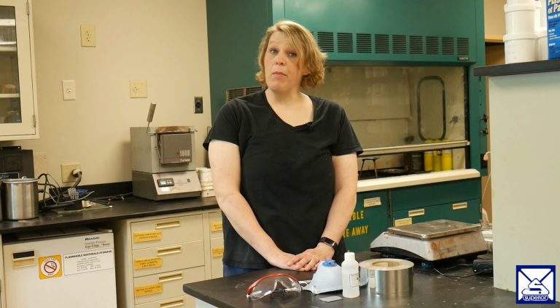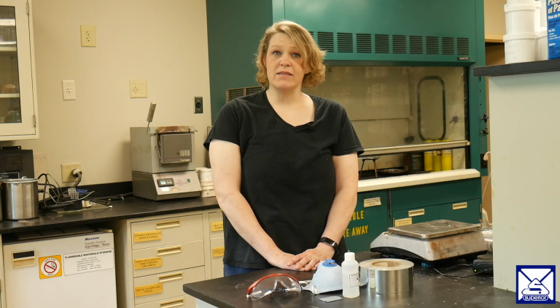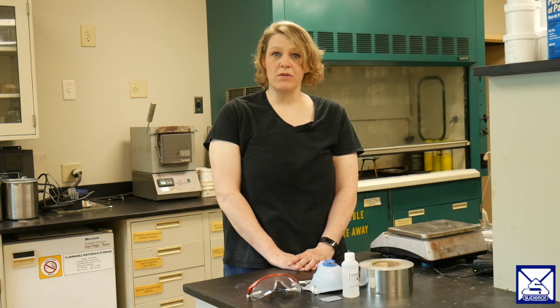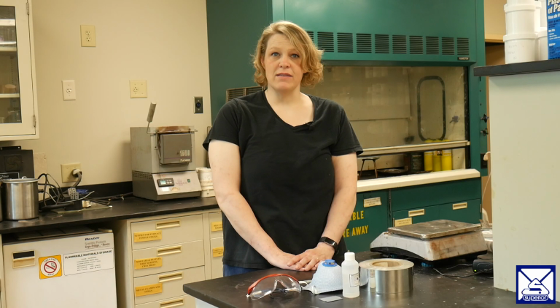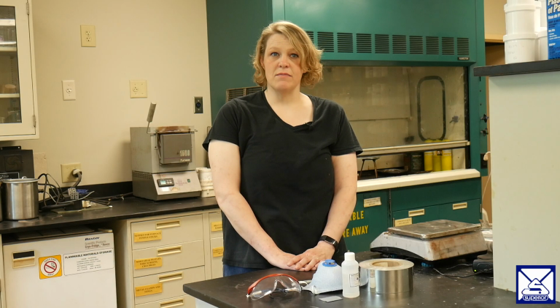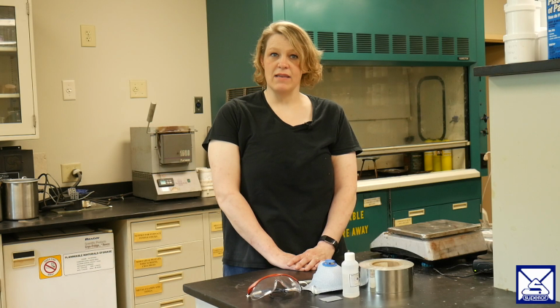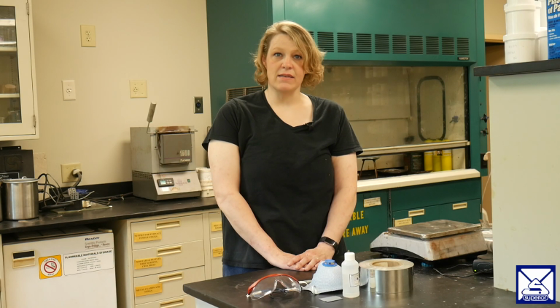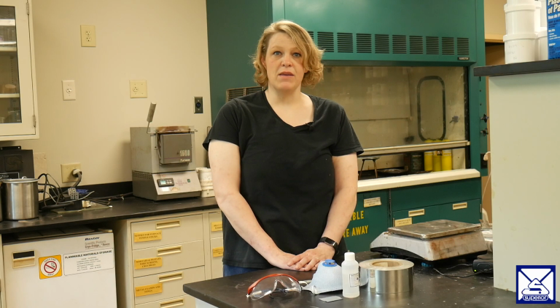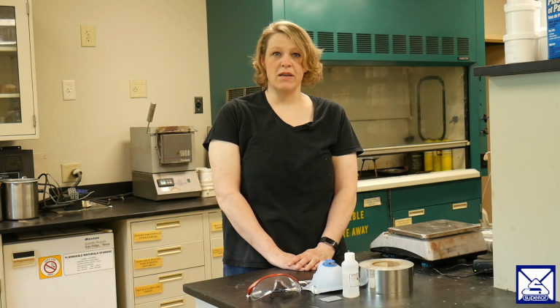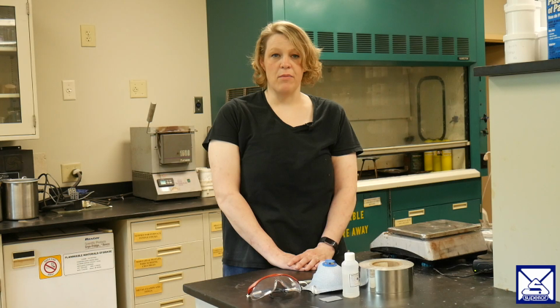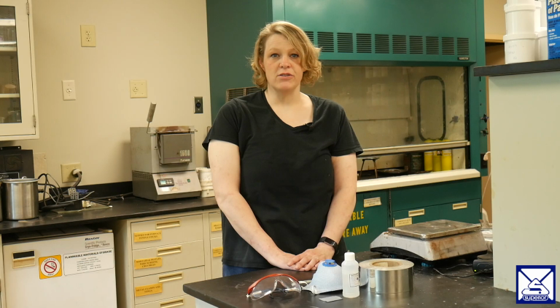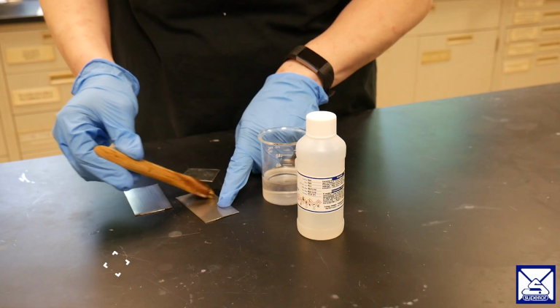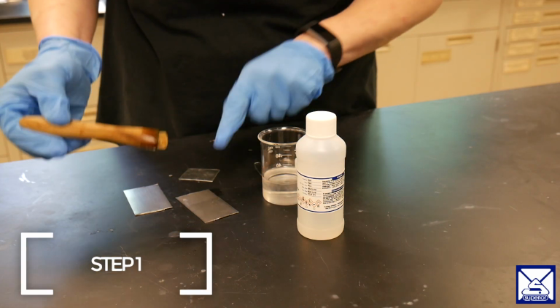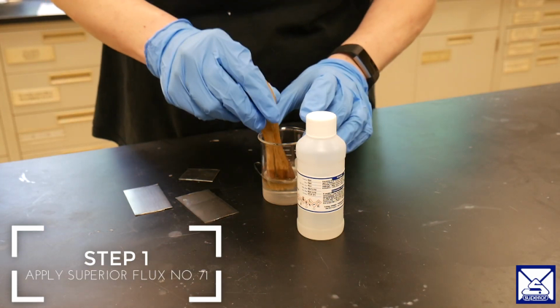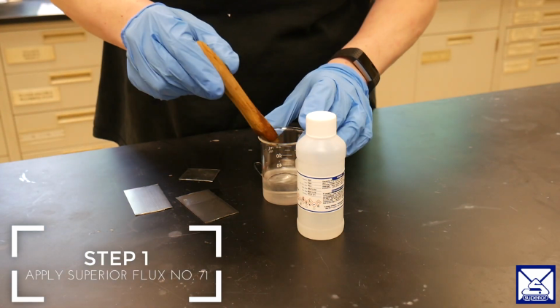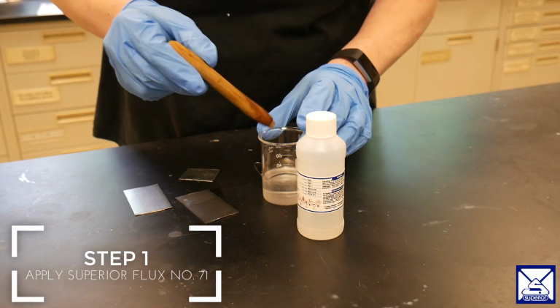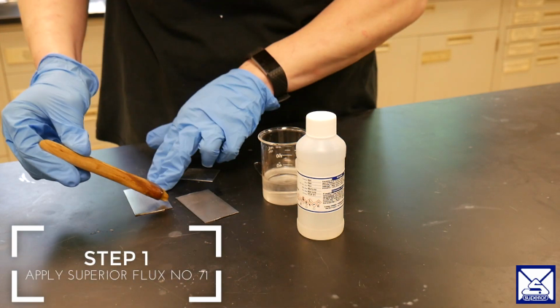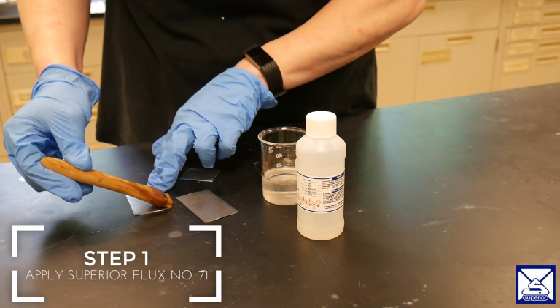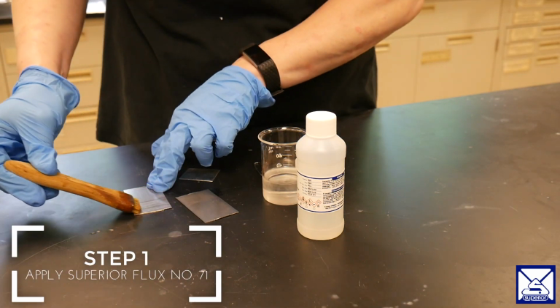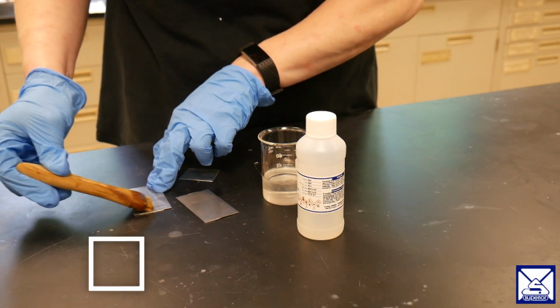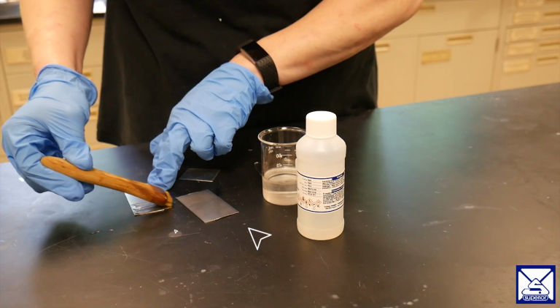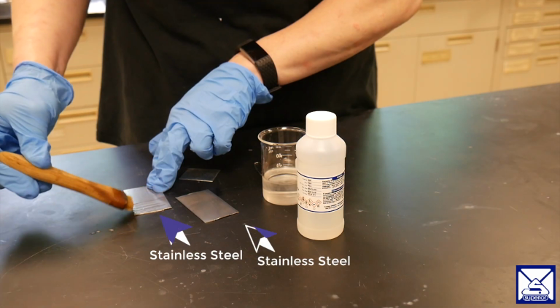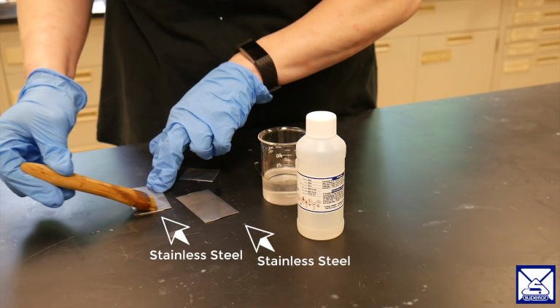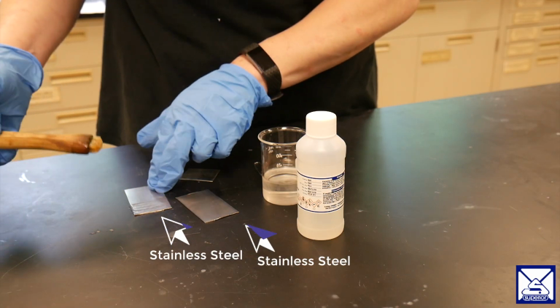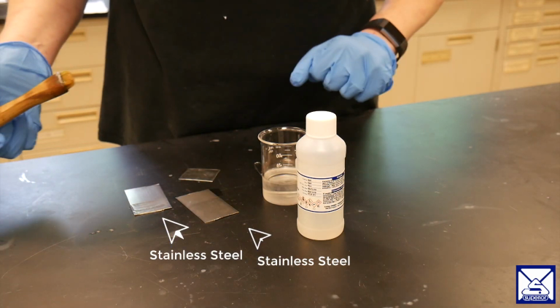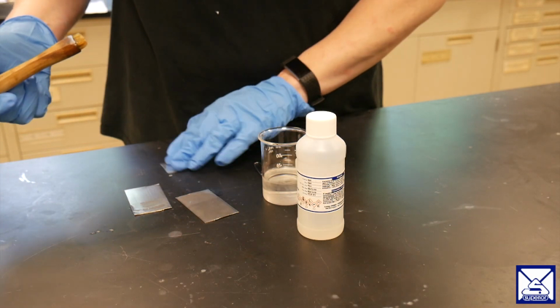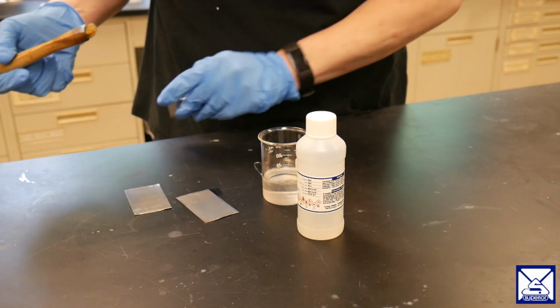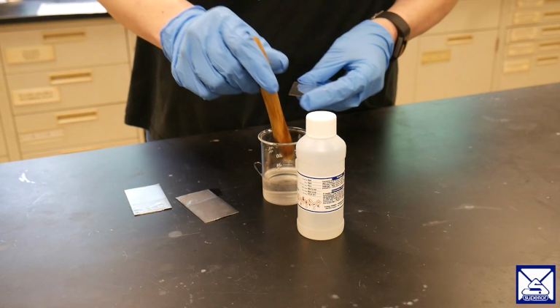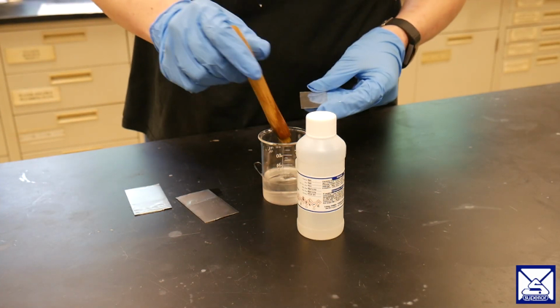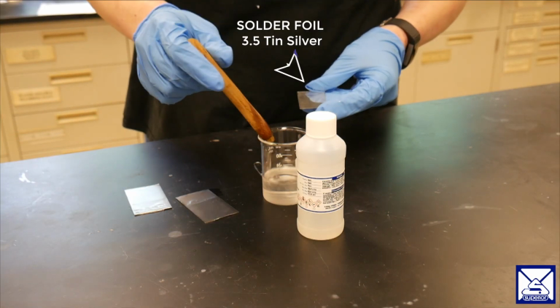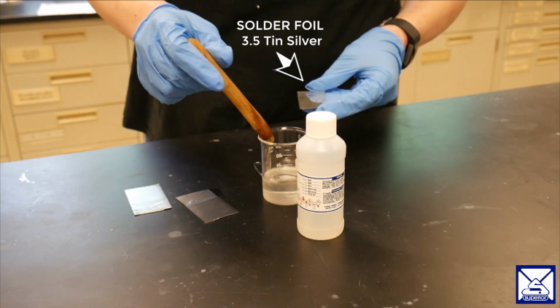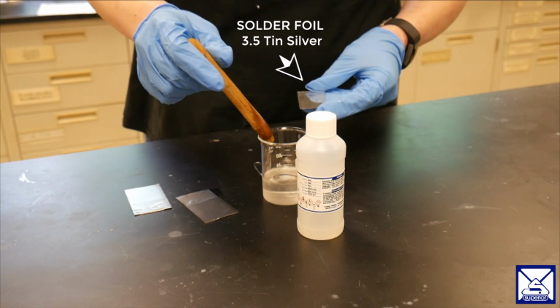Remember, this is a small scale test, but the same basics can be used in other applications. Step one is applying Superior No. 71 to the two base metals you want to join together. We want to evenly coat the metals, covering the surface we want to join together.